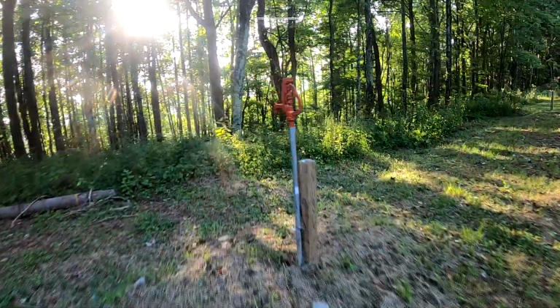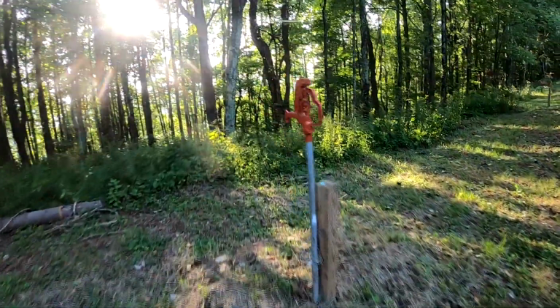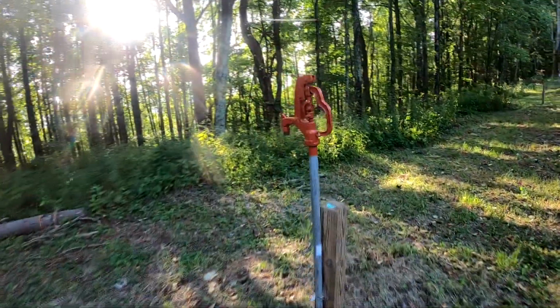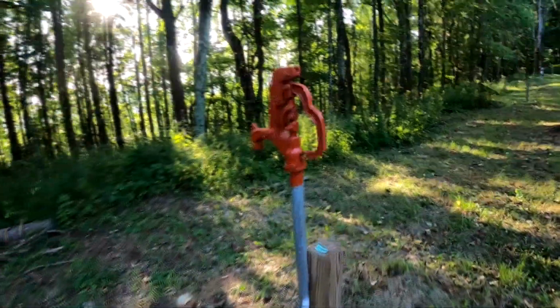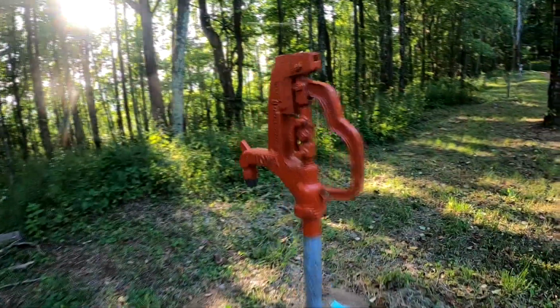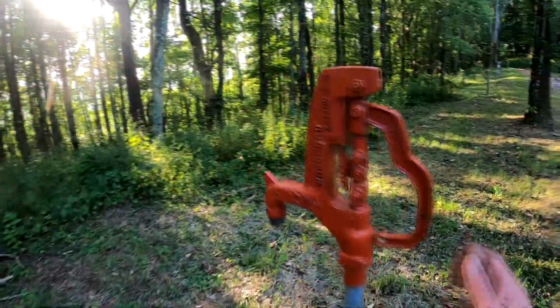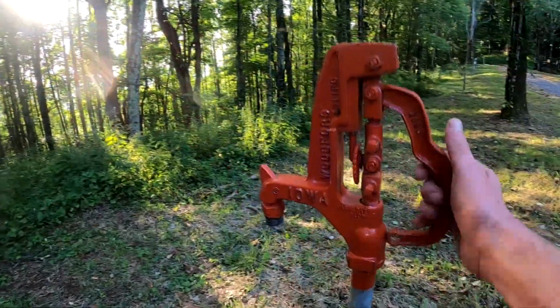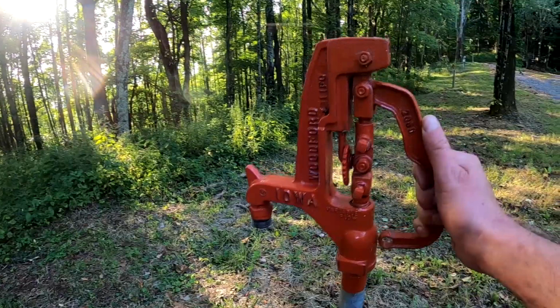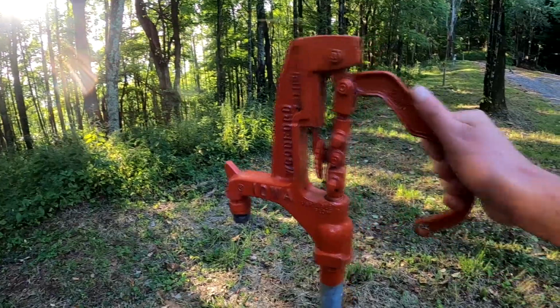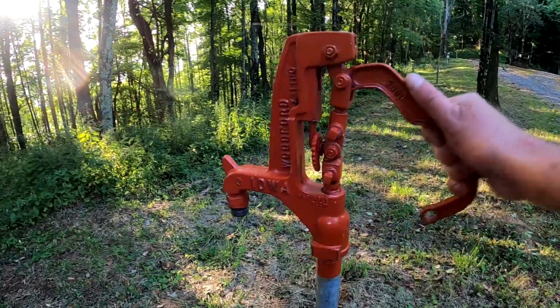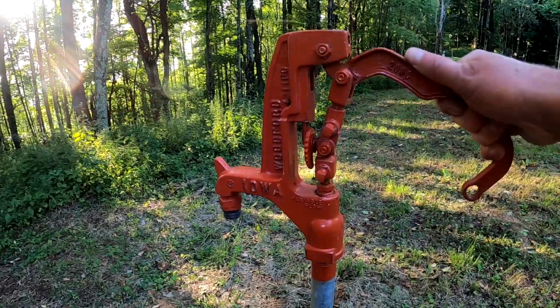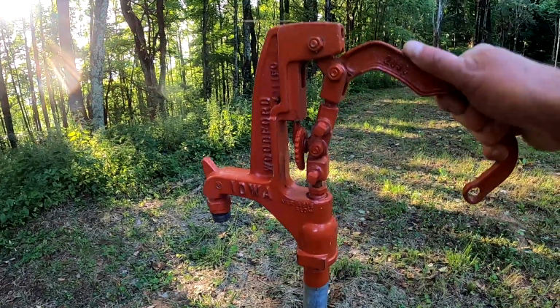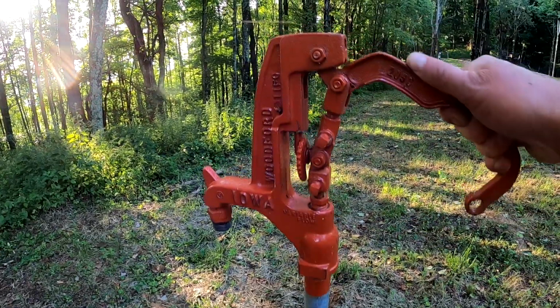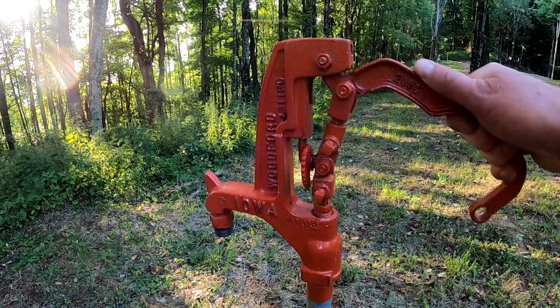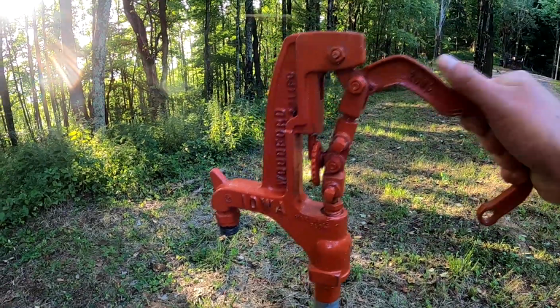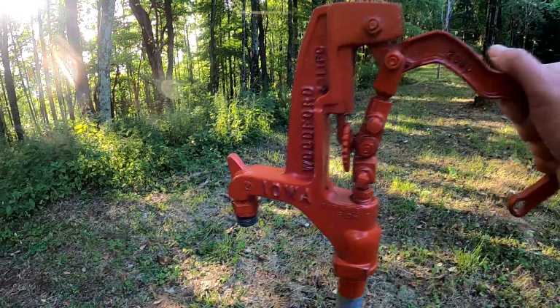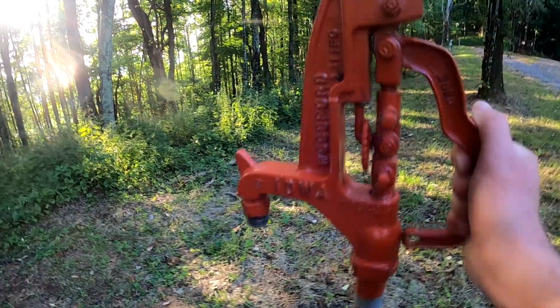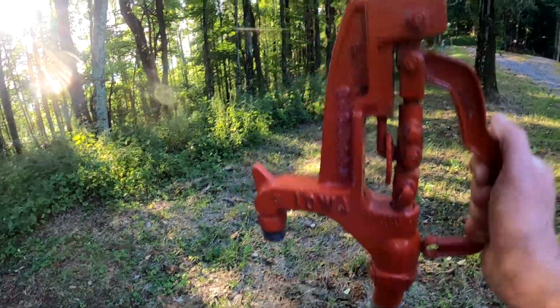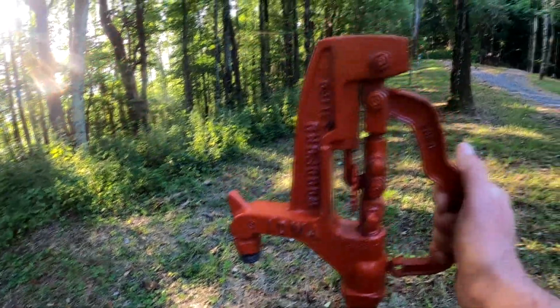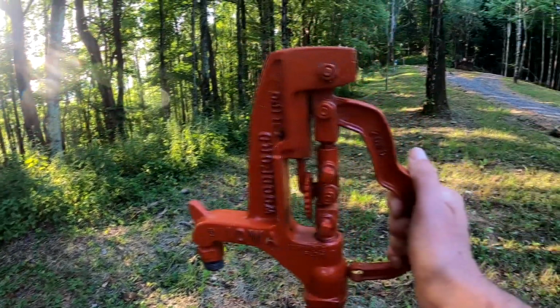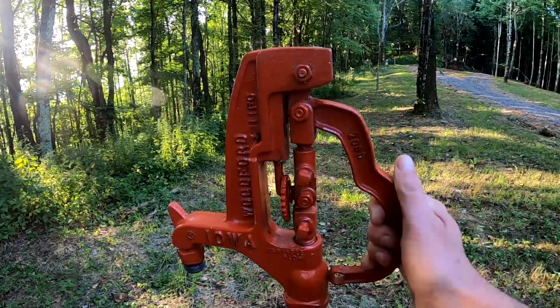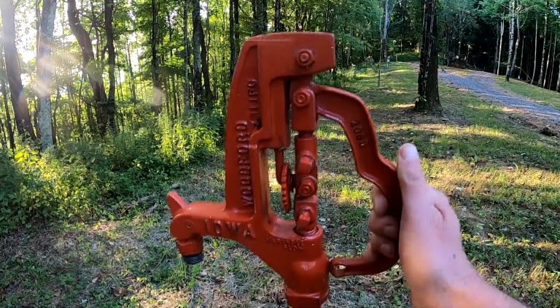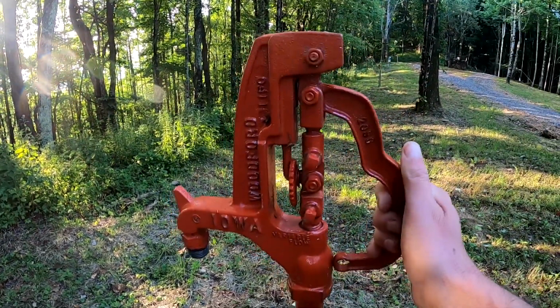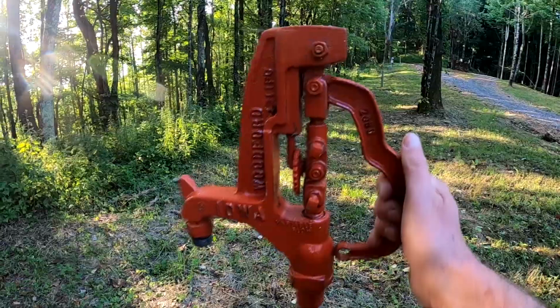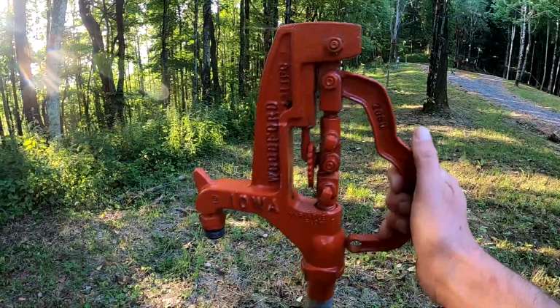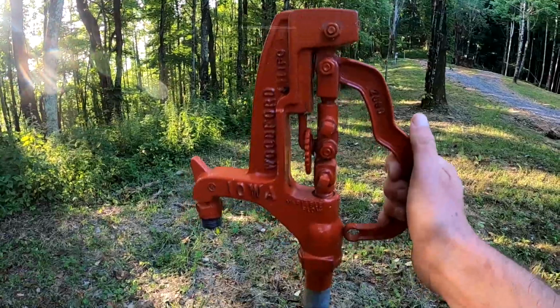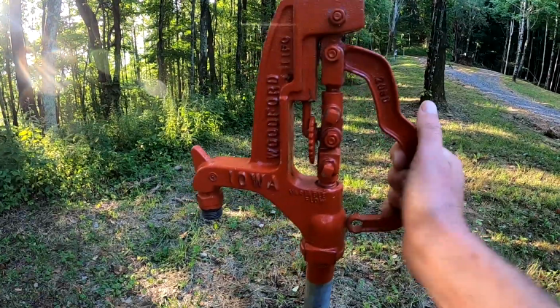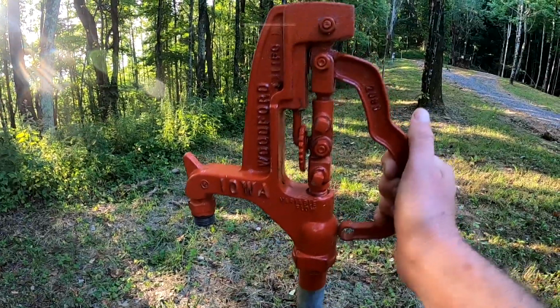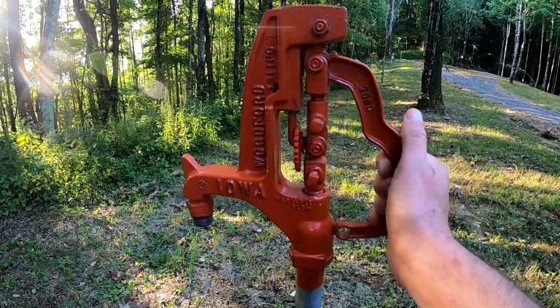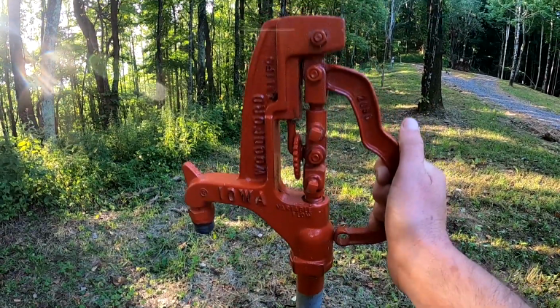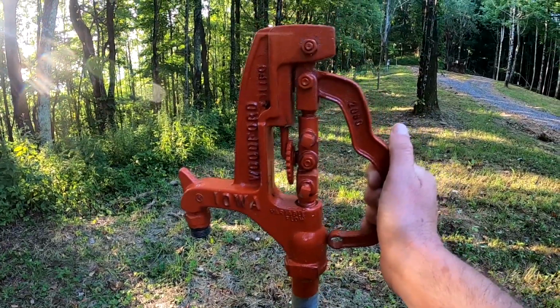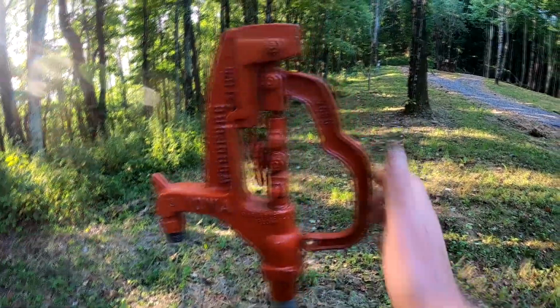There are three water hydrants at the site. To use one, just pick the lever up and the water comes out. When you're done, close the lever and you're good to go.